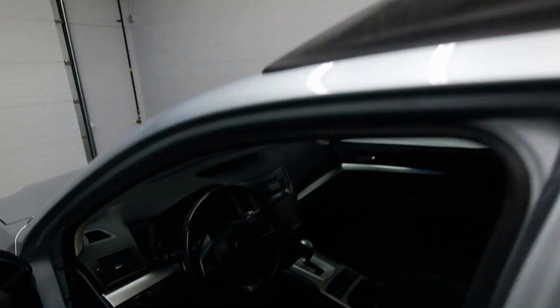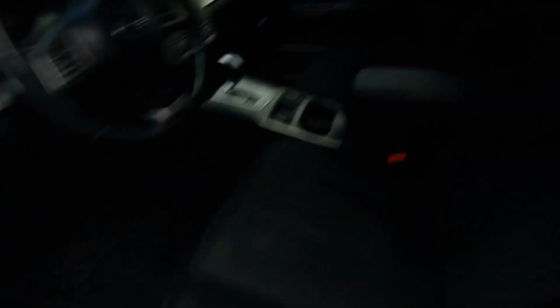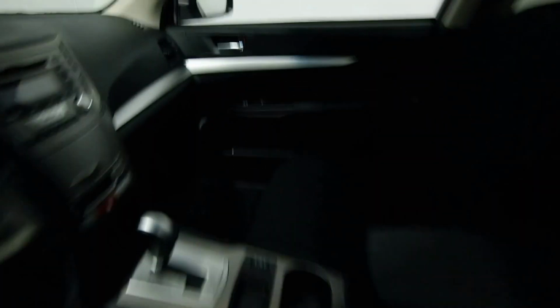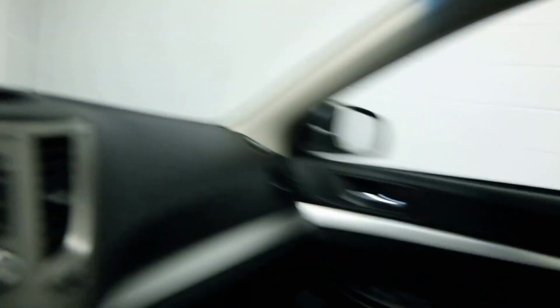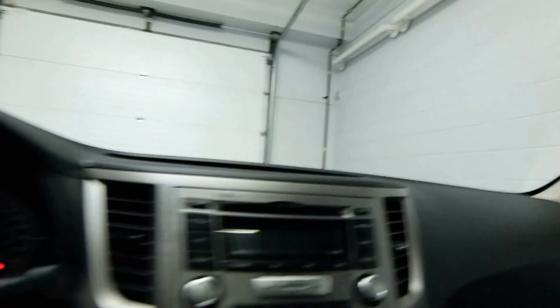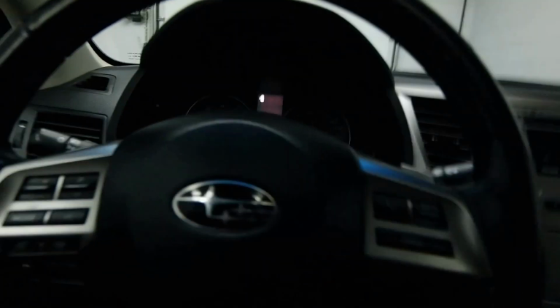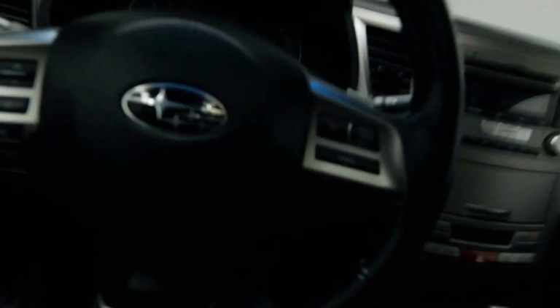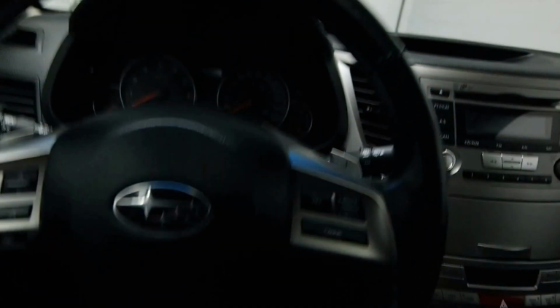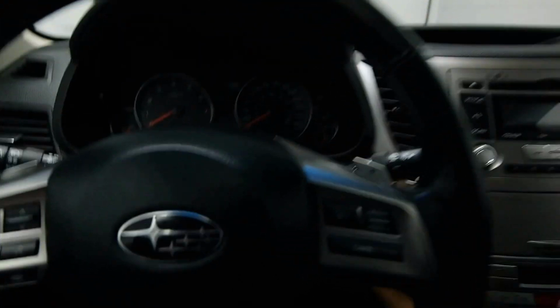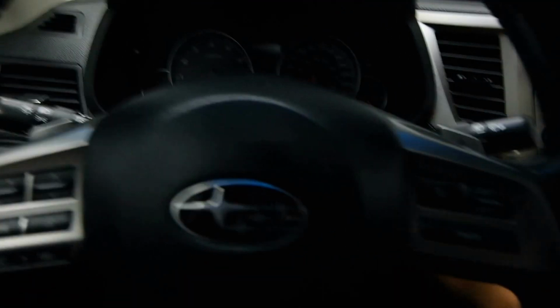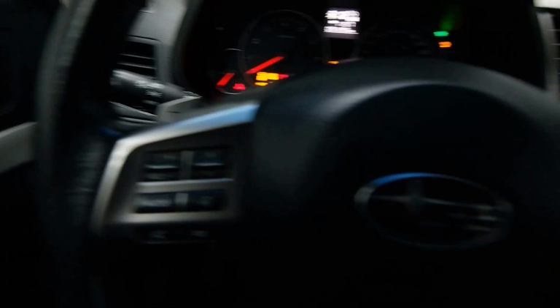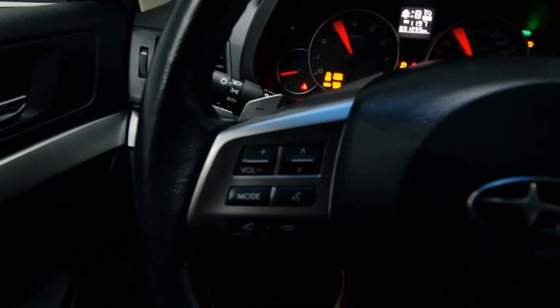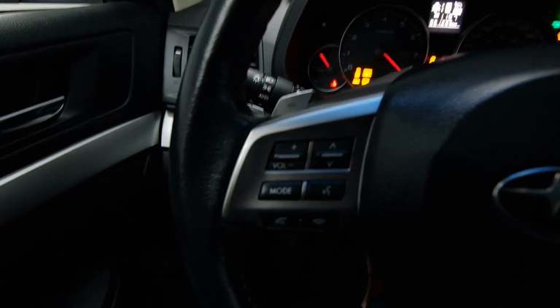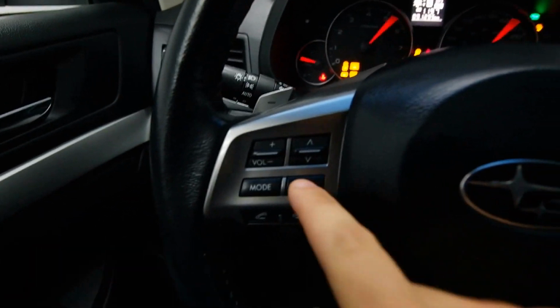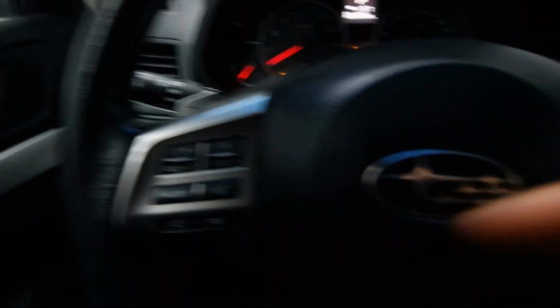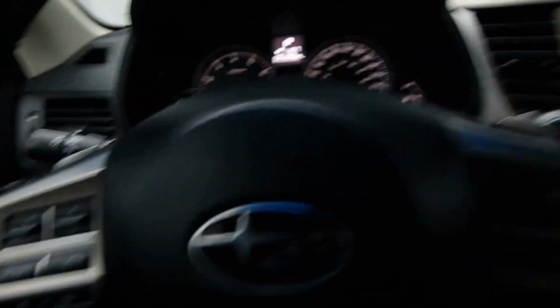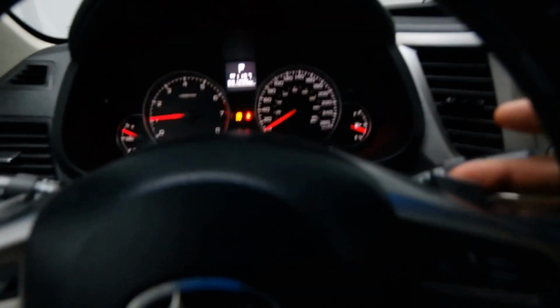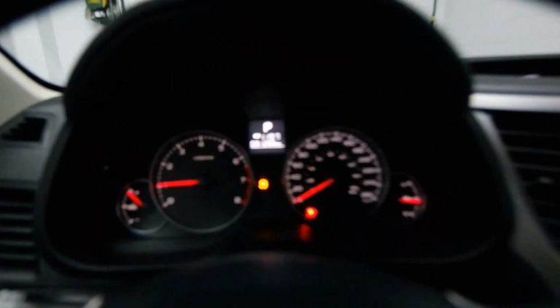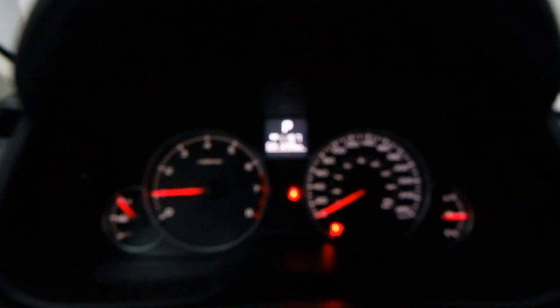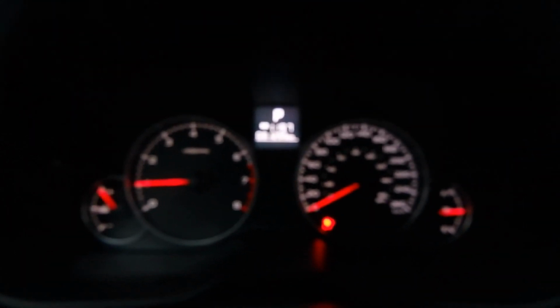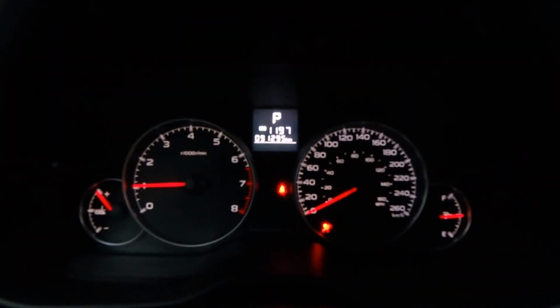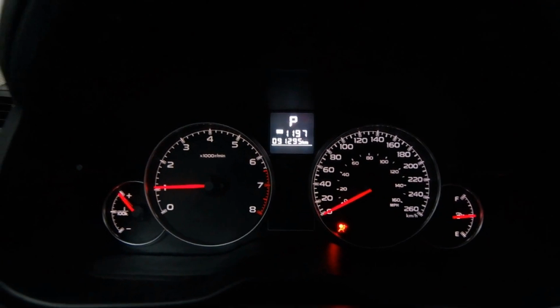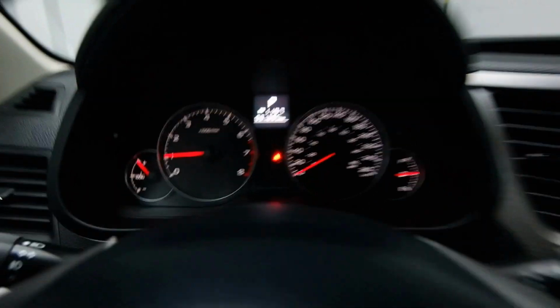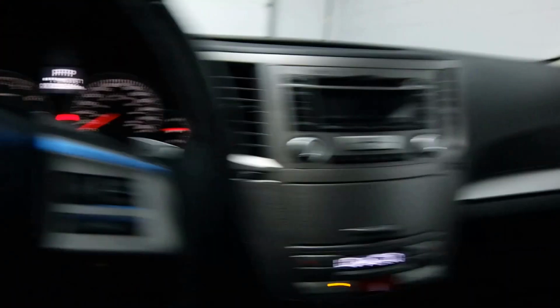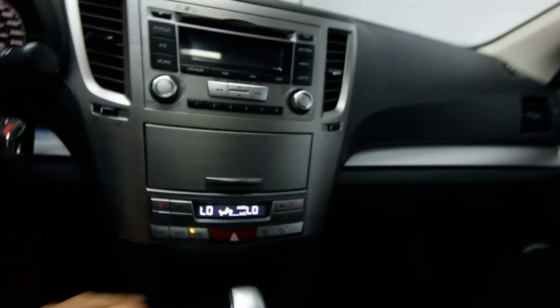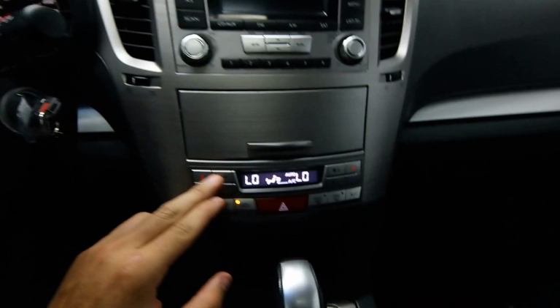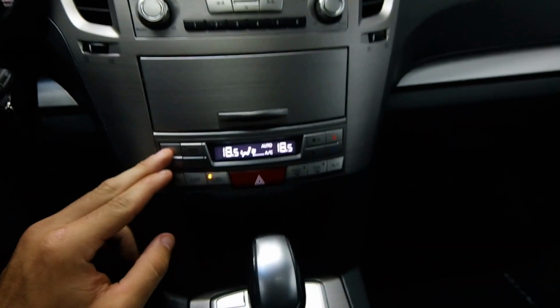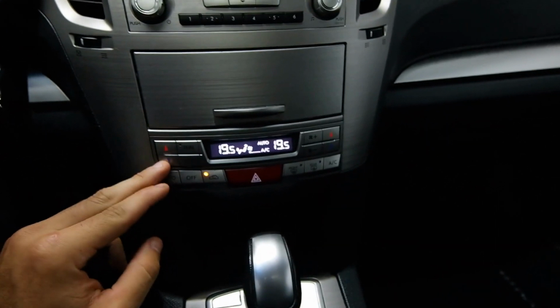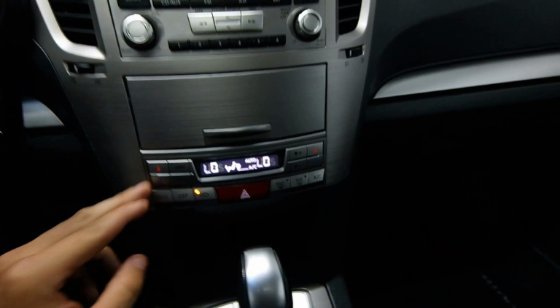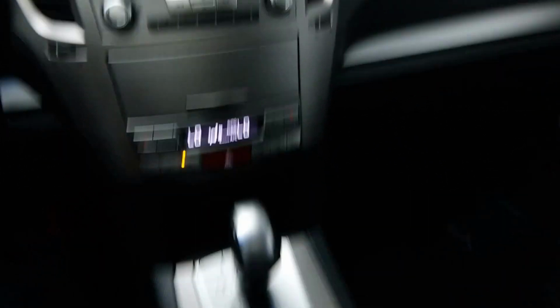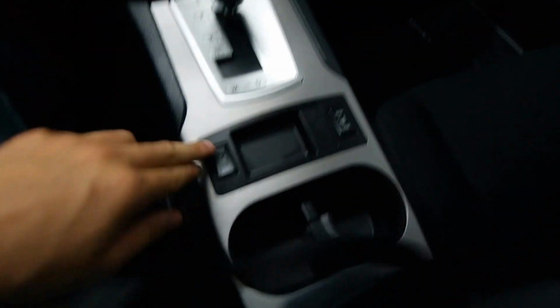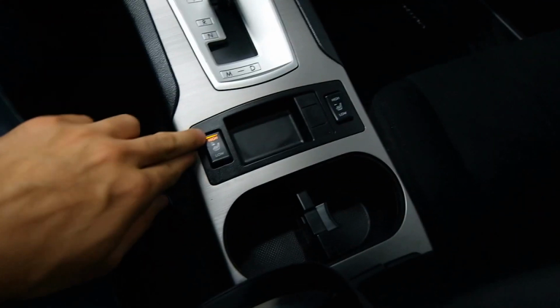Power sunroof, power driver seat, leather options, radio controls with paddle shifters, over 90,000 kilometers, dual climate control, and front heated seats.